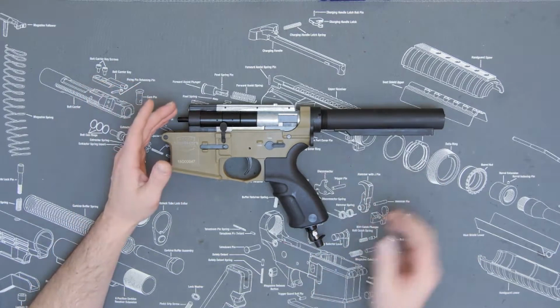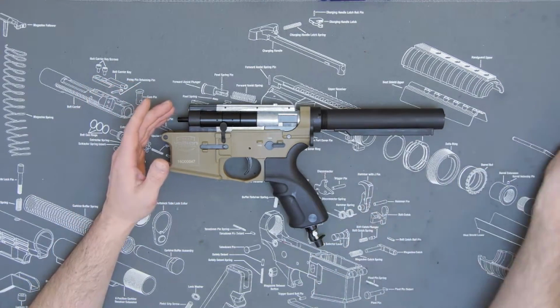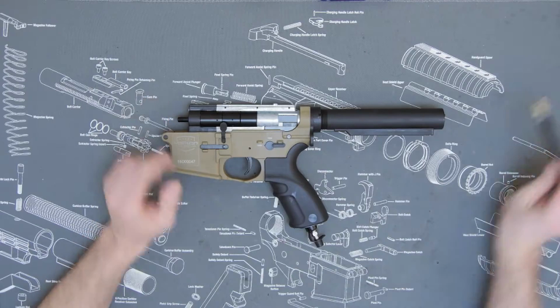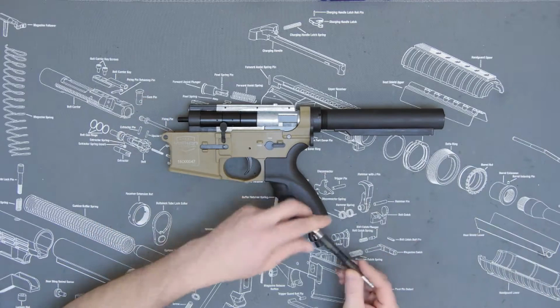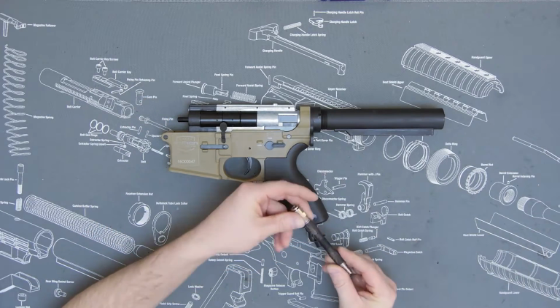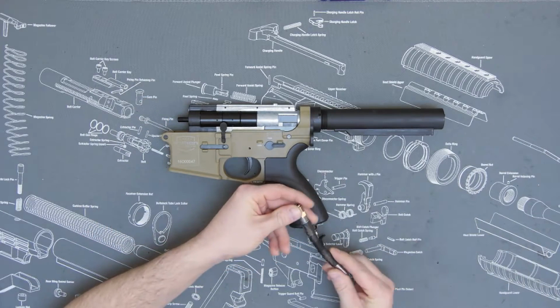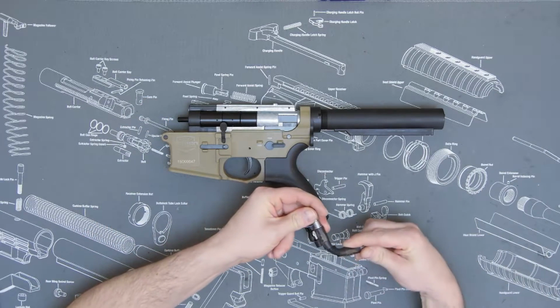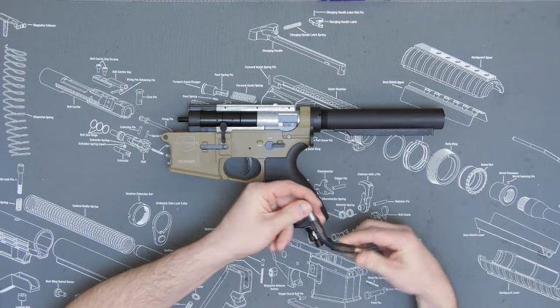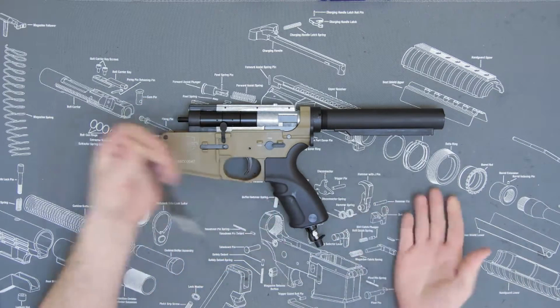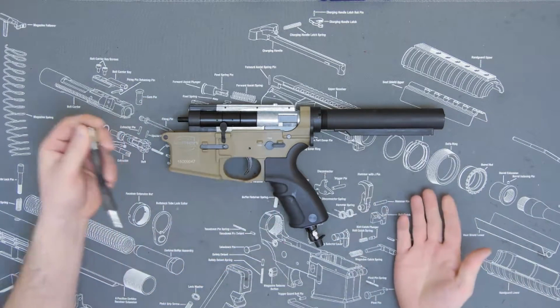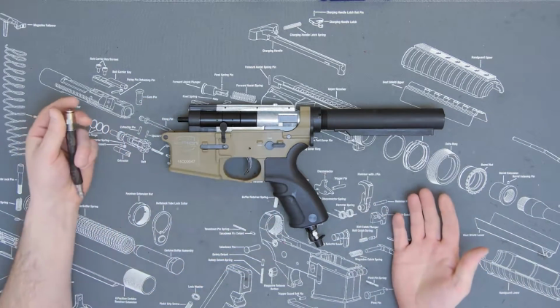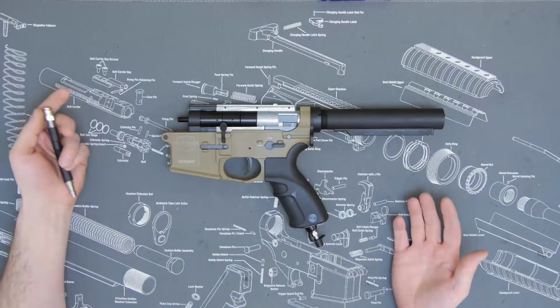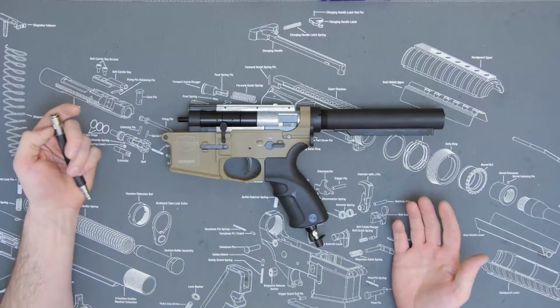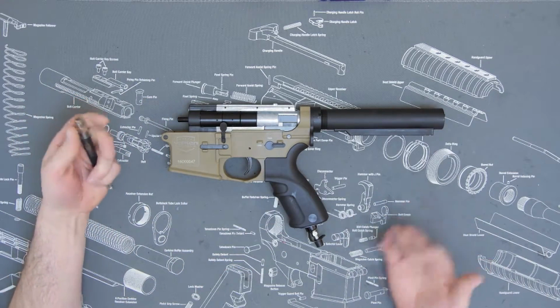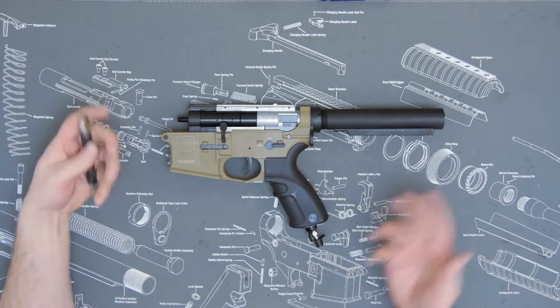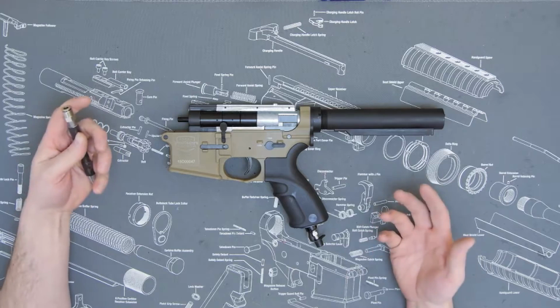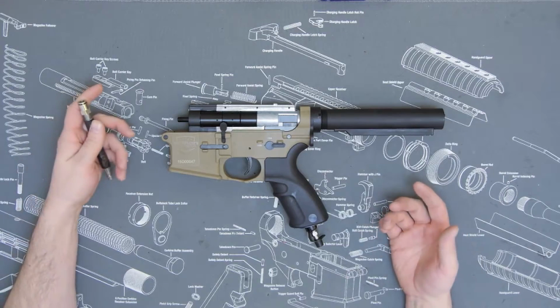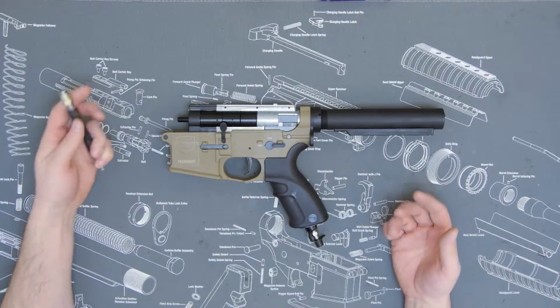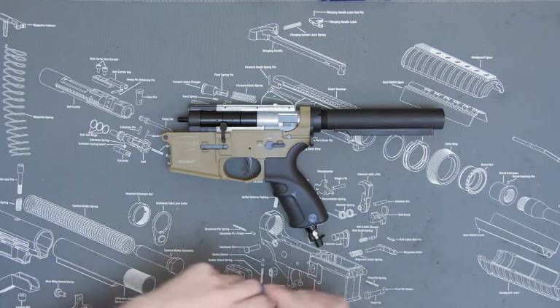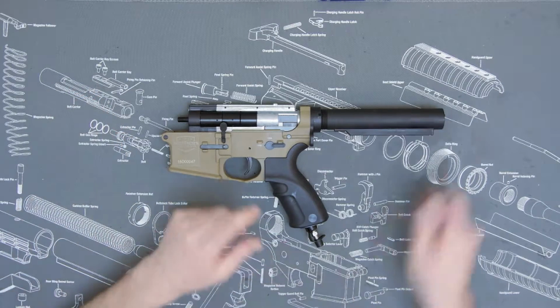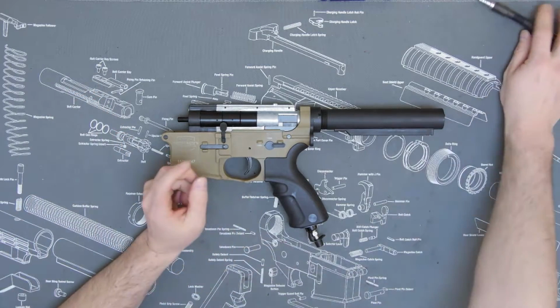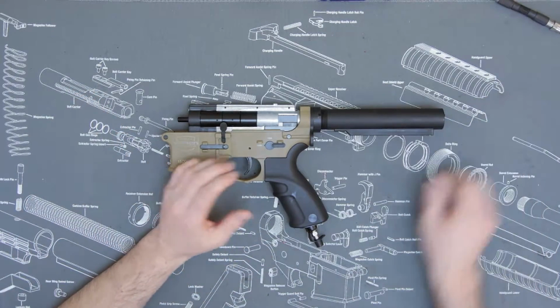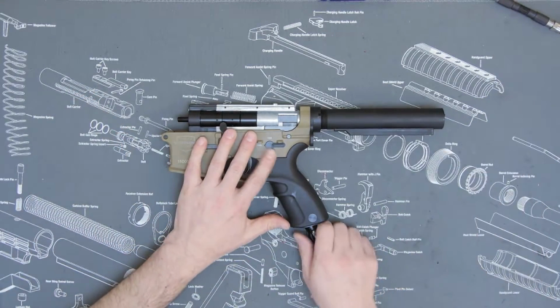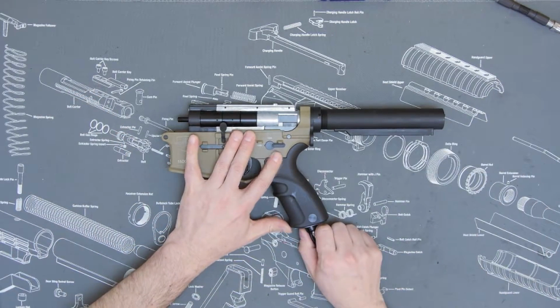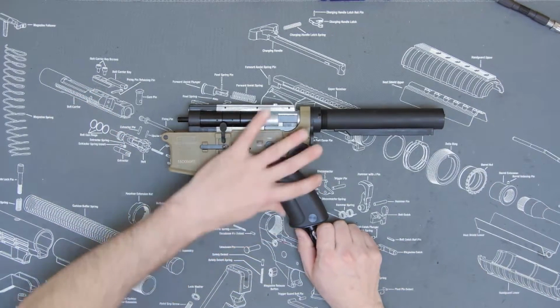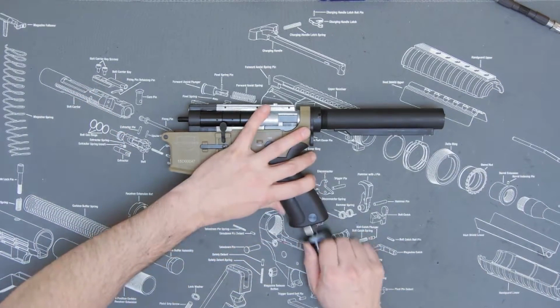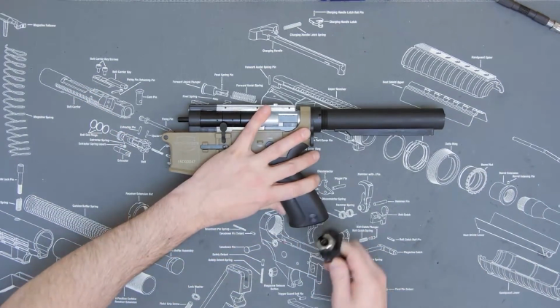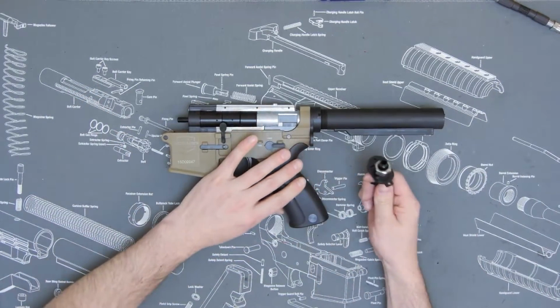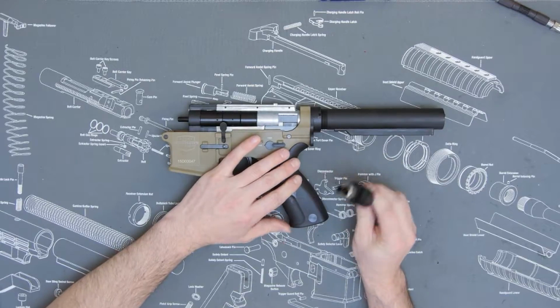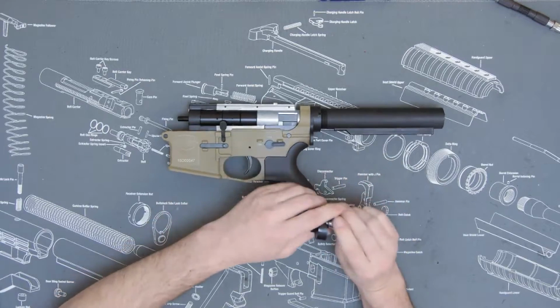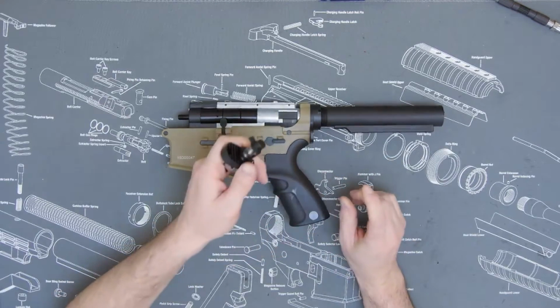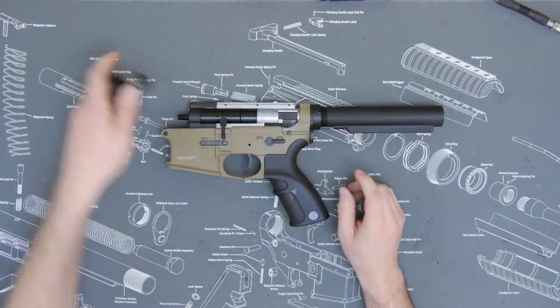they want a system that has a little bit more flex for when going into prone positions and a little bit more flexibility when transitioning. So we're just going to go ahead and remove our grip connect.